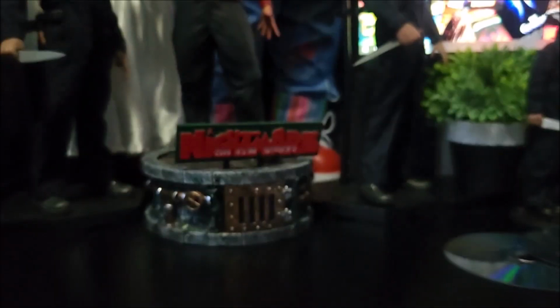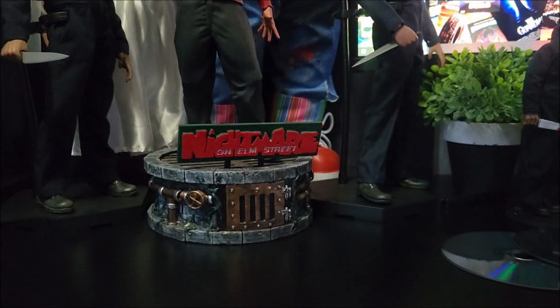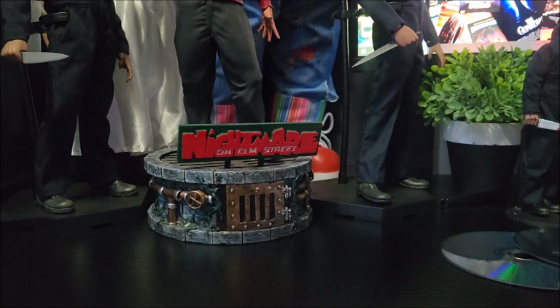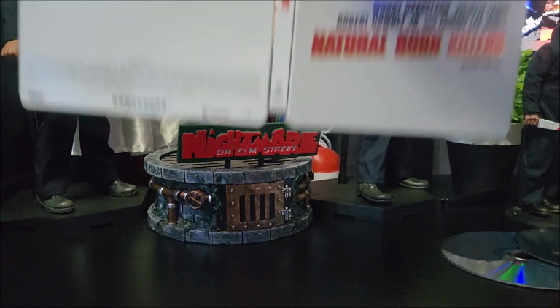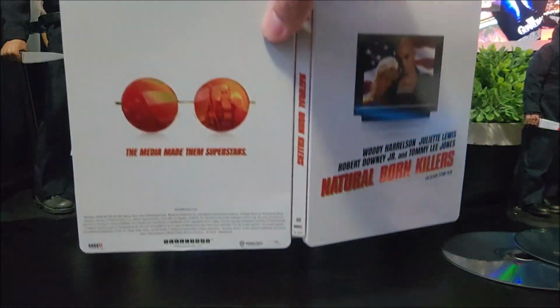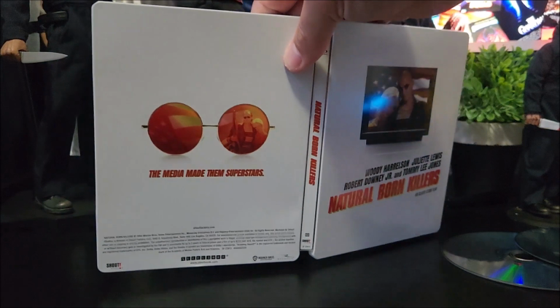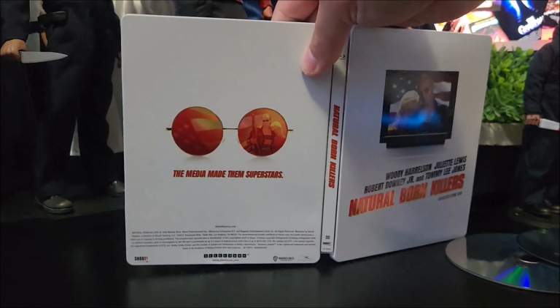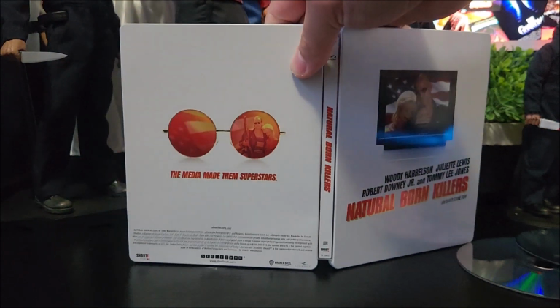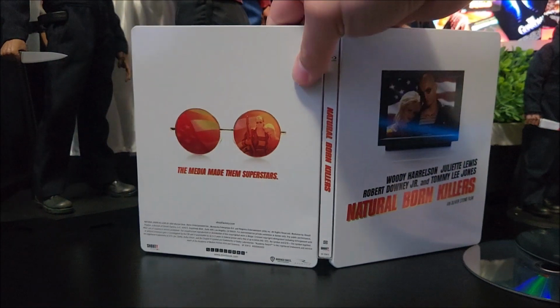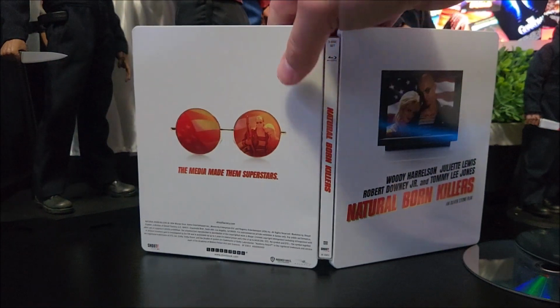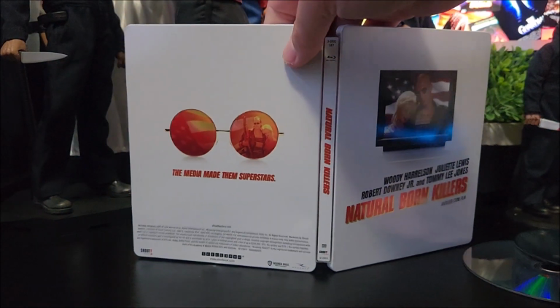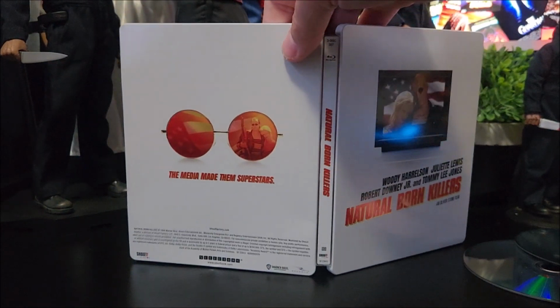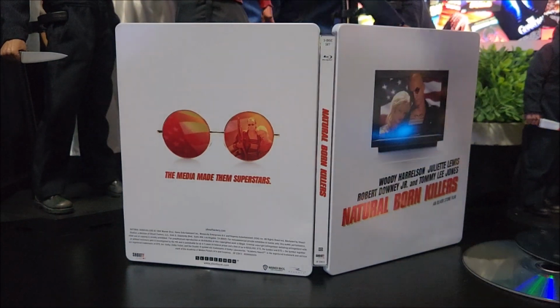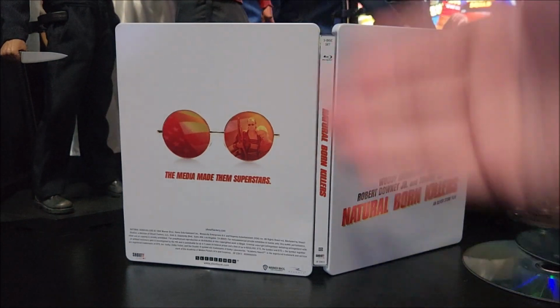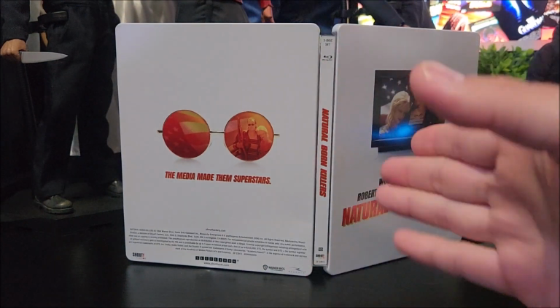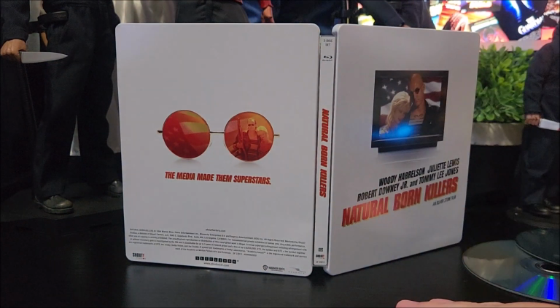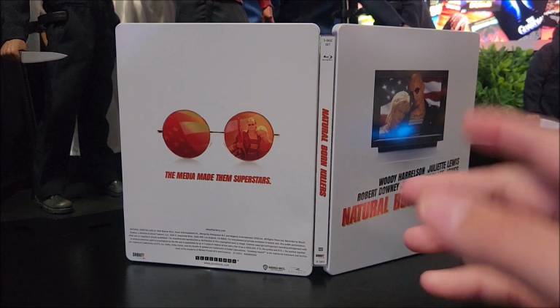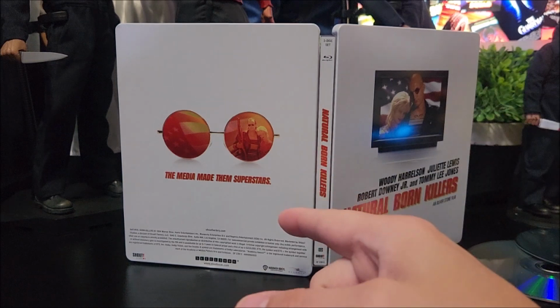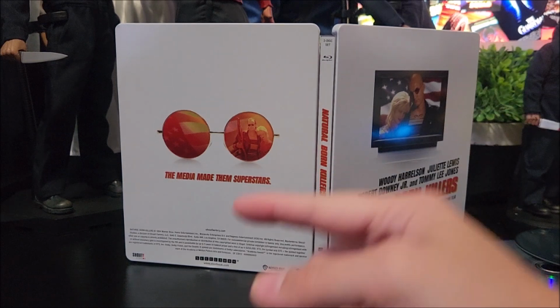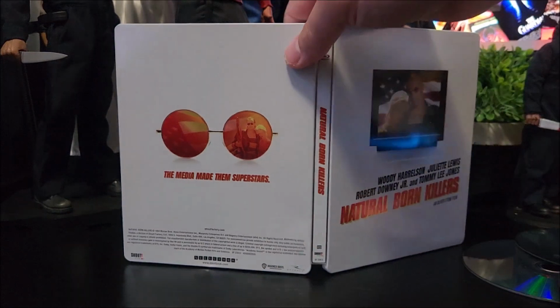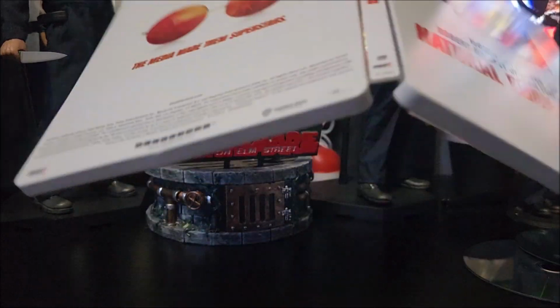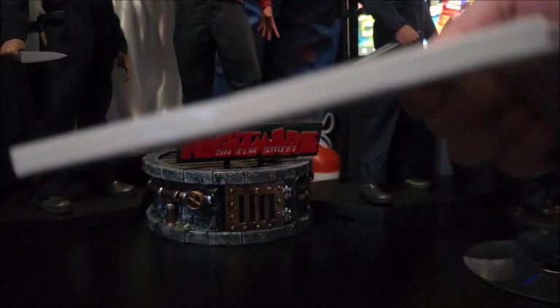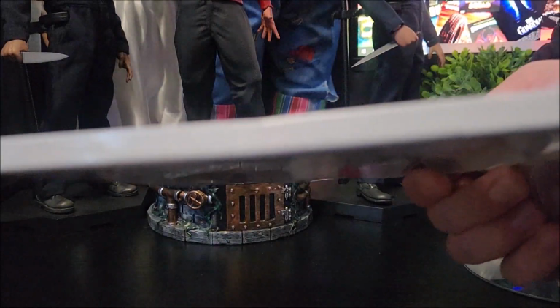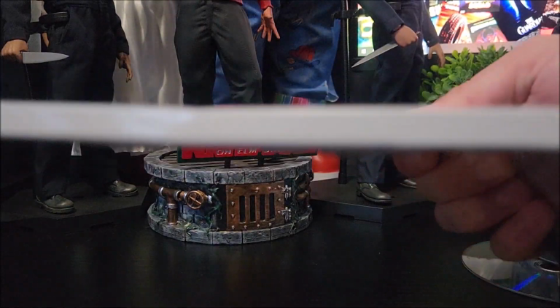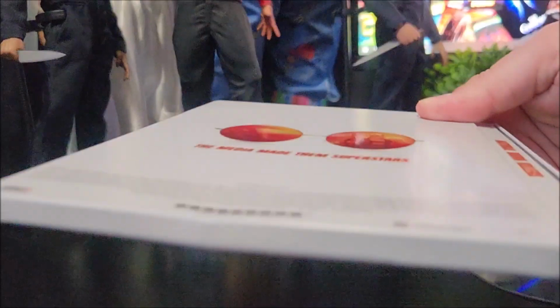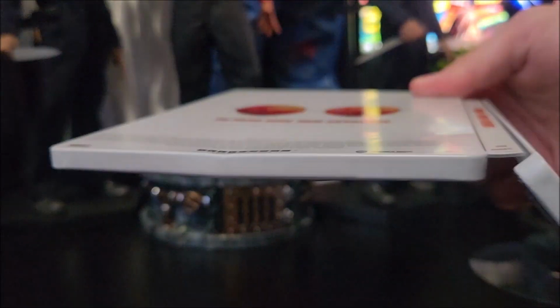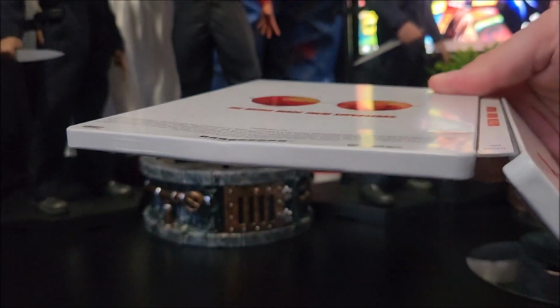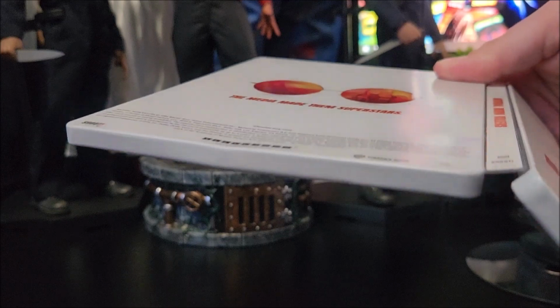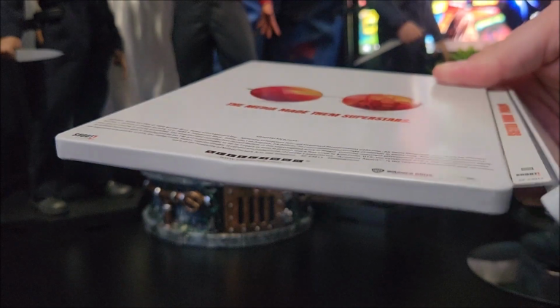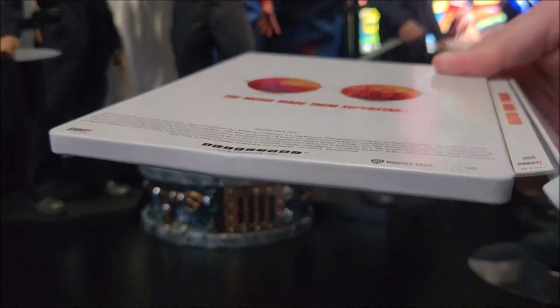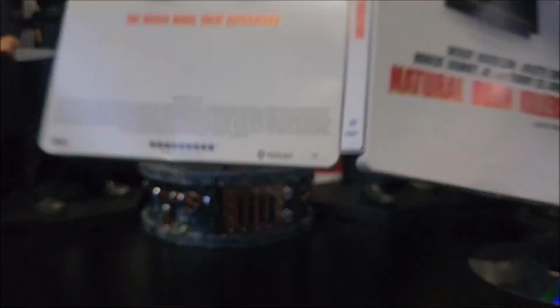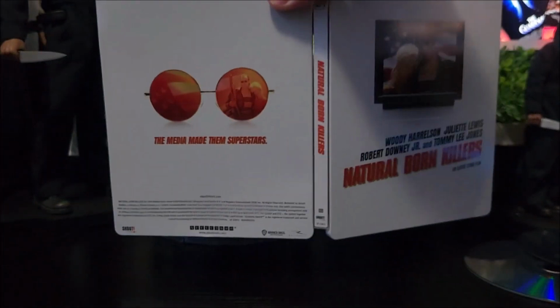If you haven't seen this movie, I say watch it at least once. Other than the dents — you can probably see it better right there — not a bad pickup from Best Buy.